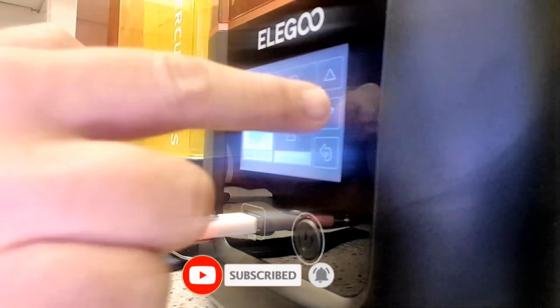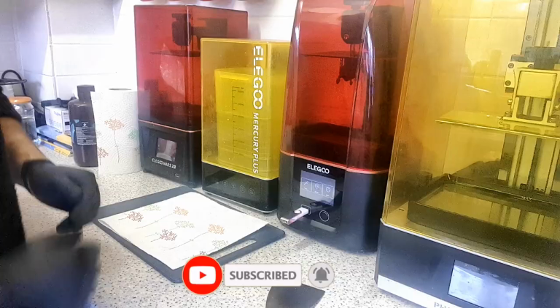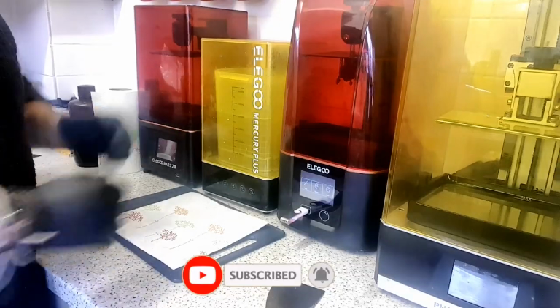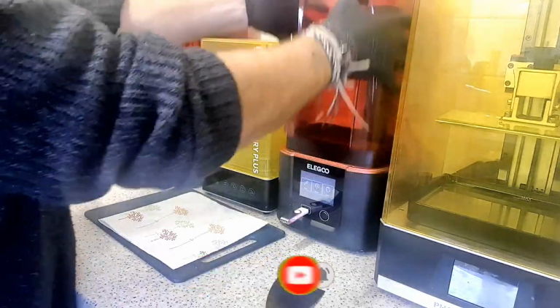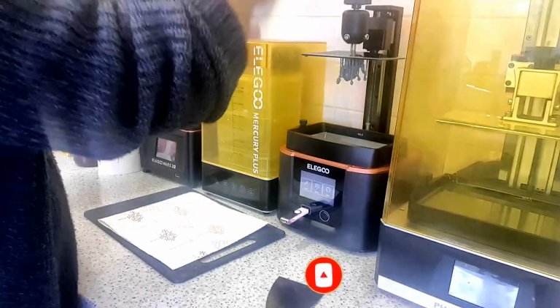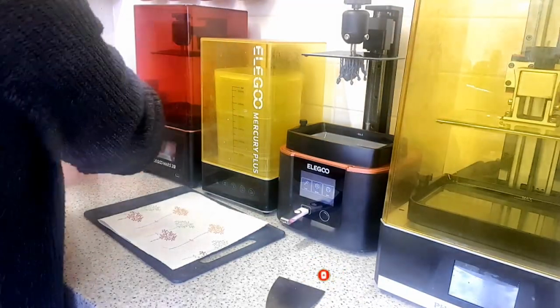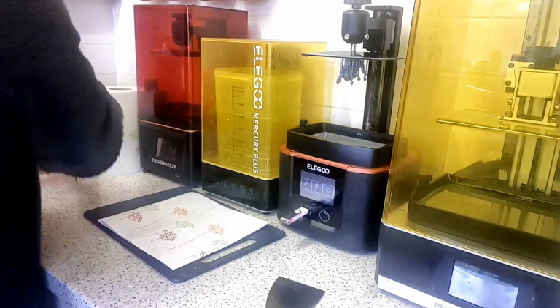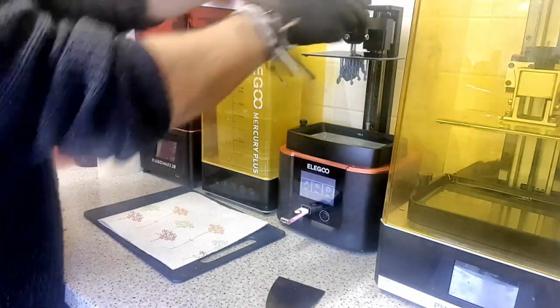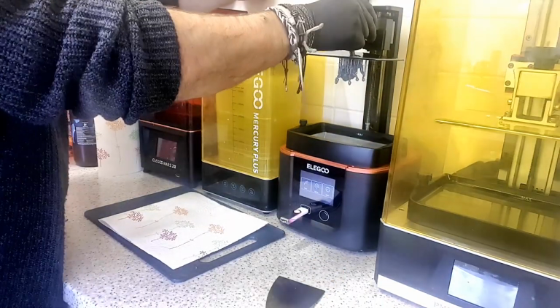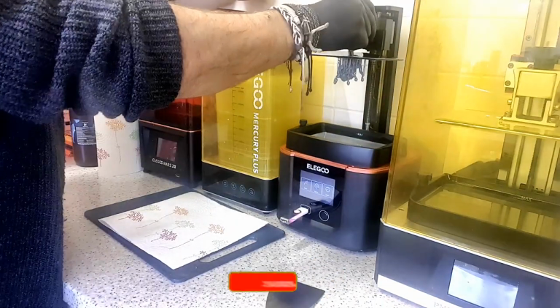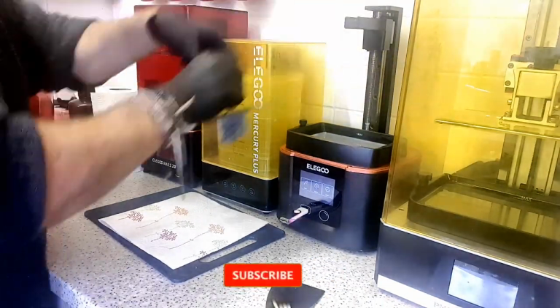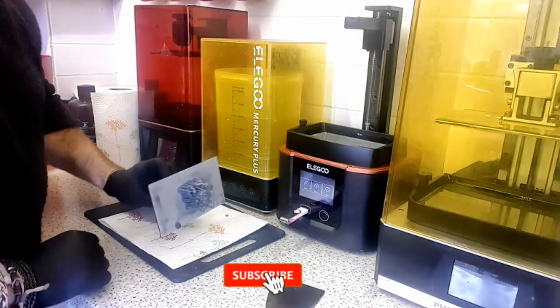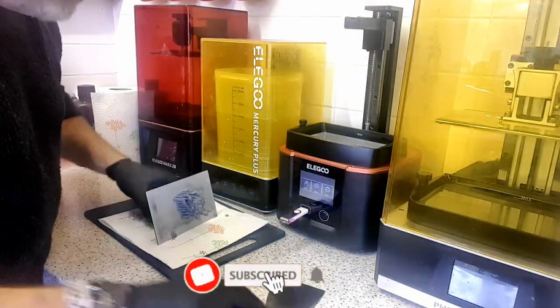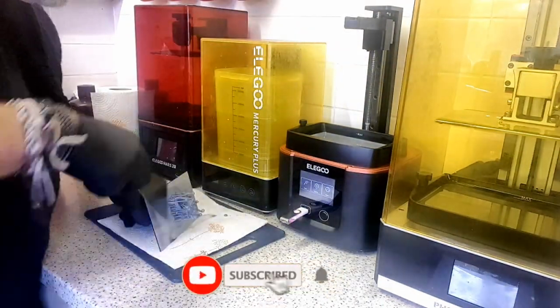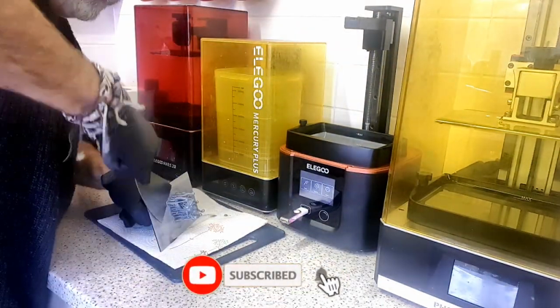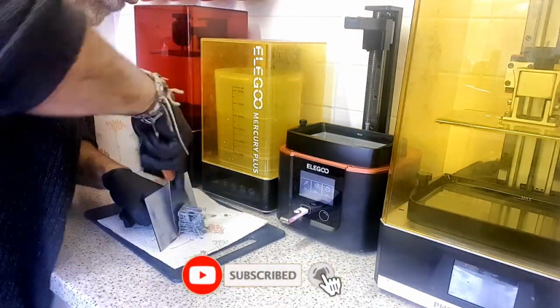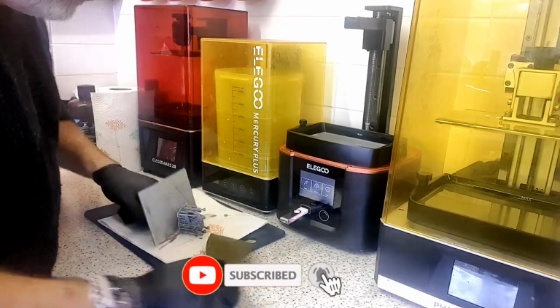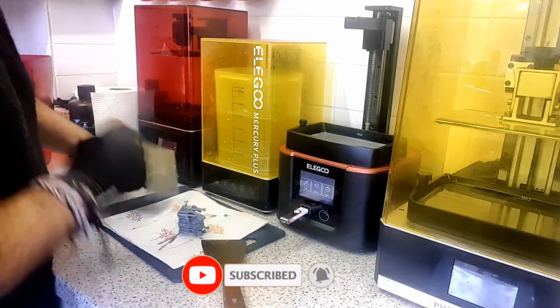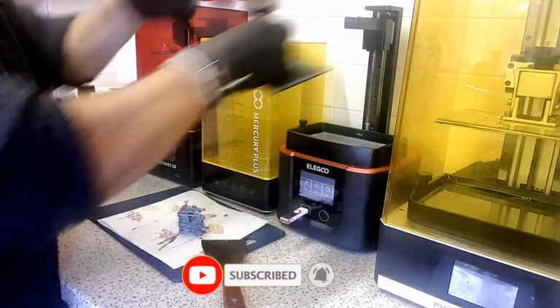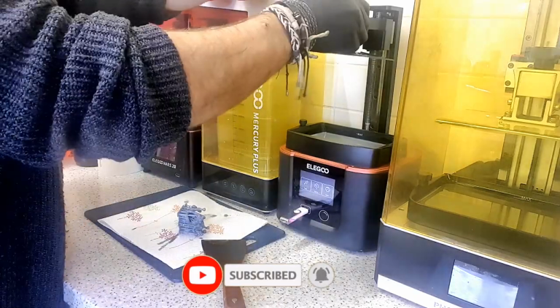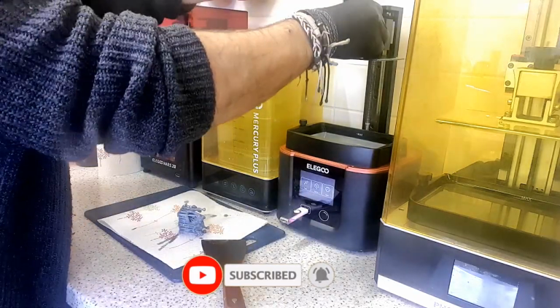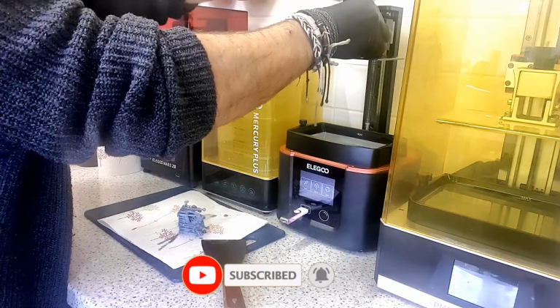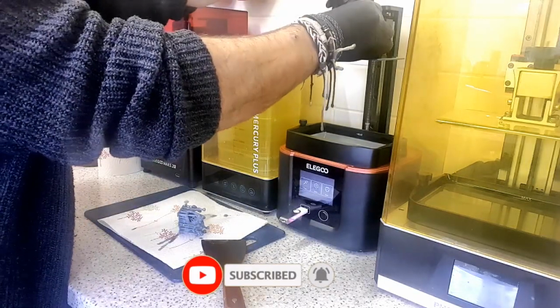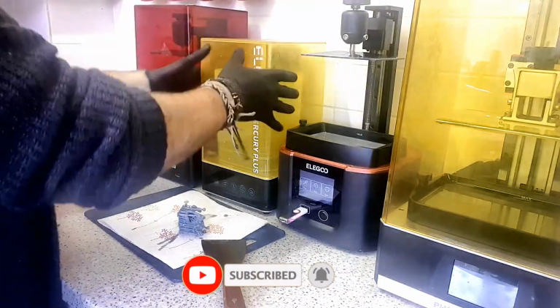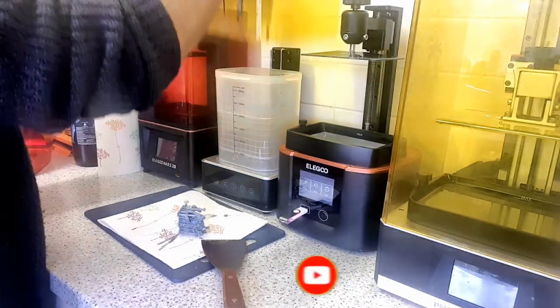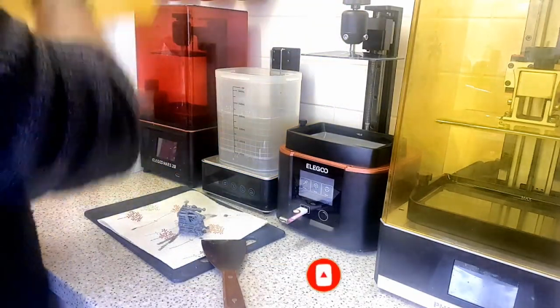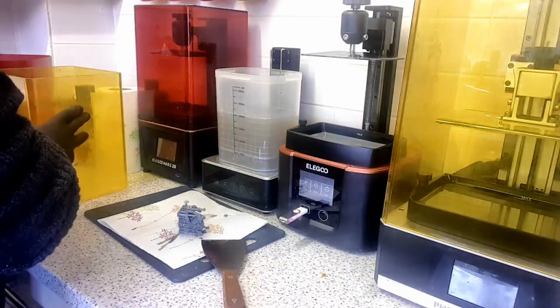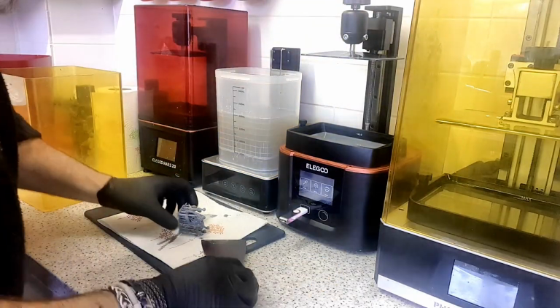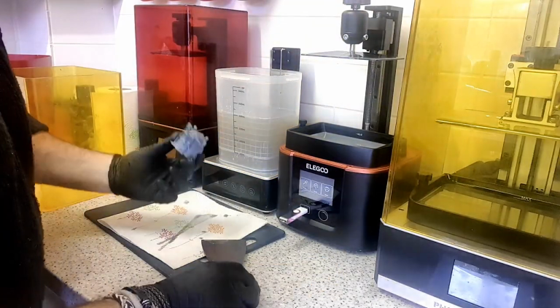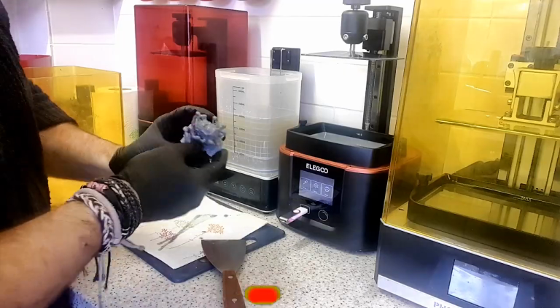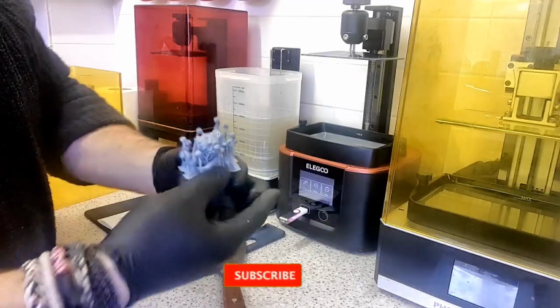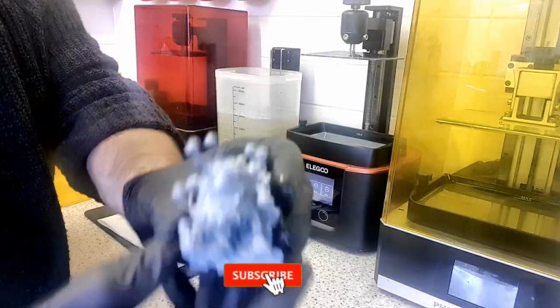One main thing I did notice with the Elegoo Mars 3 is it's very quiet. Most of these machines are pretty quiet but they do make a bit of noise with the fans, and the fan on this one is definitely the quietest one I've got.